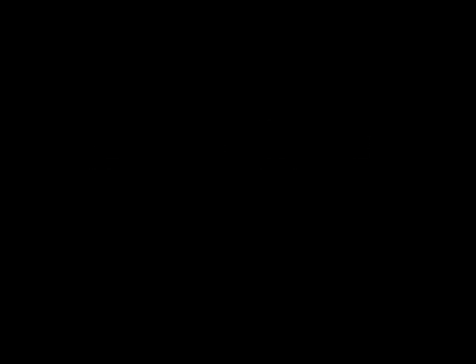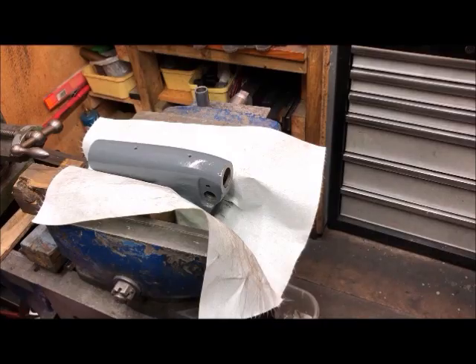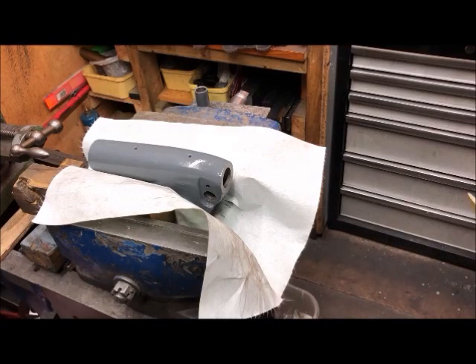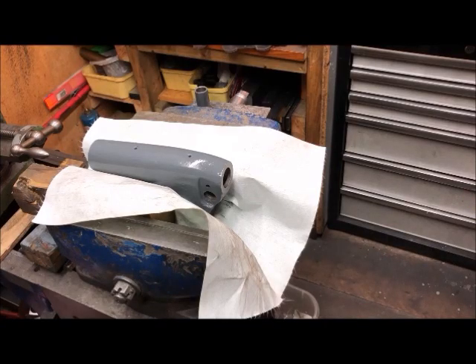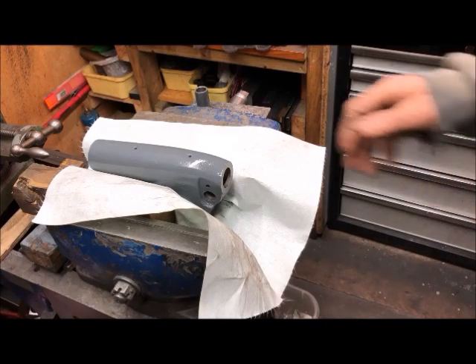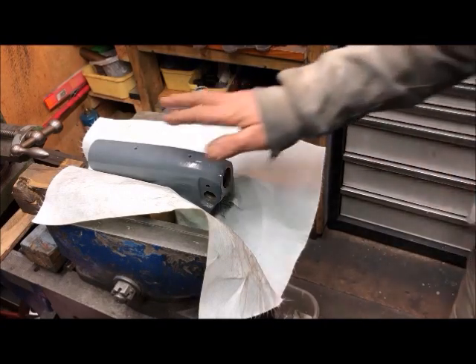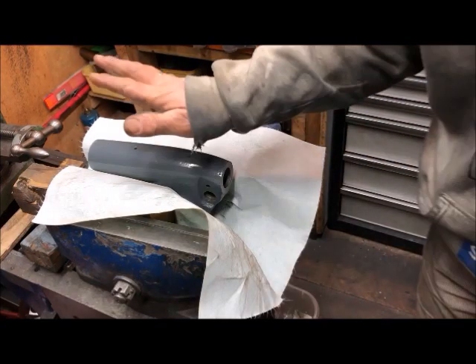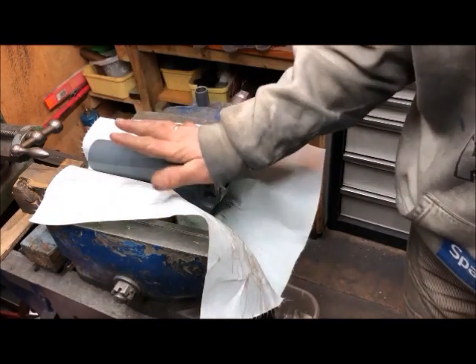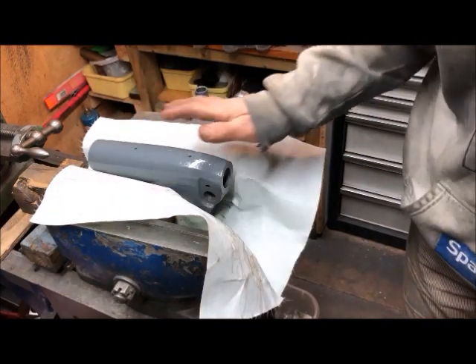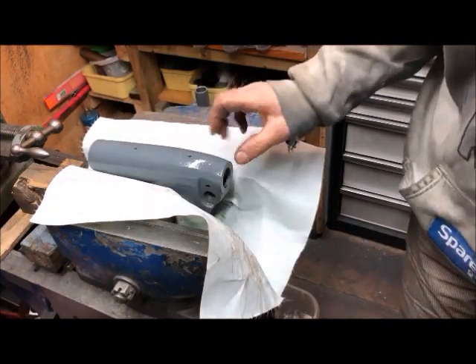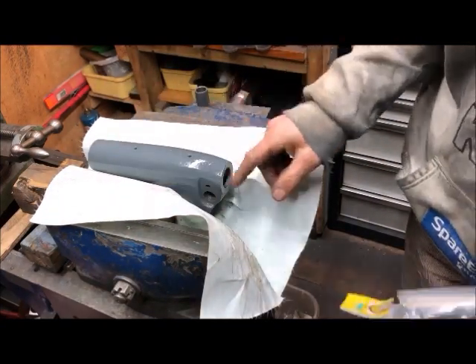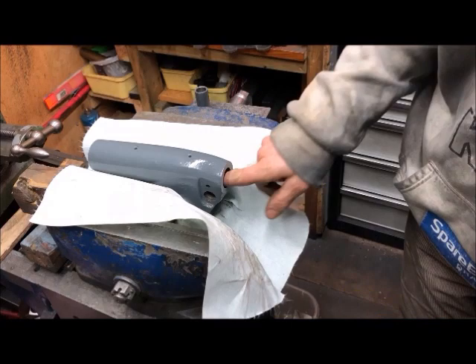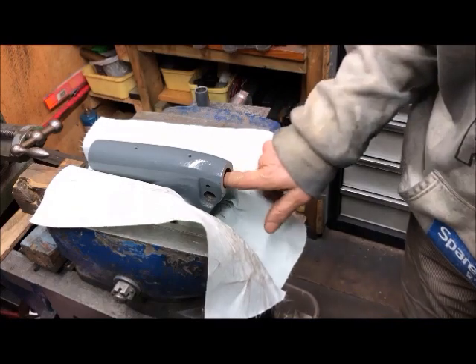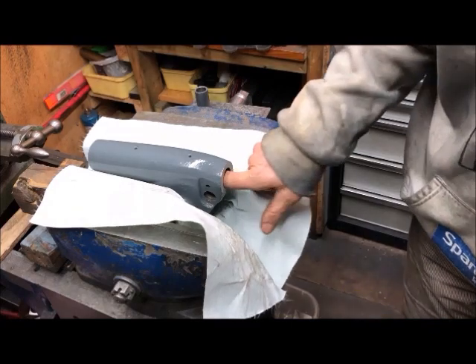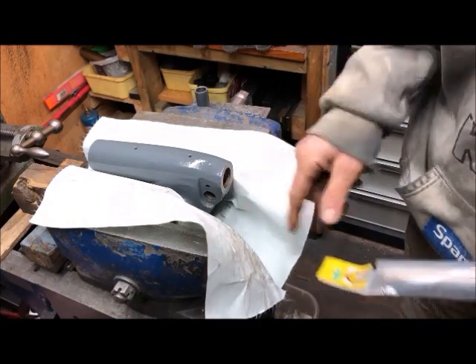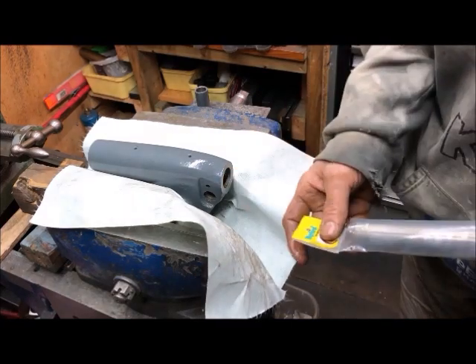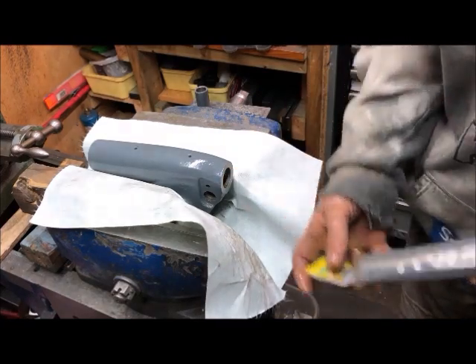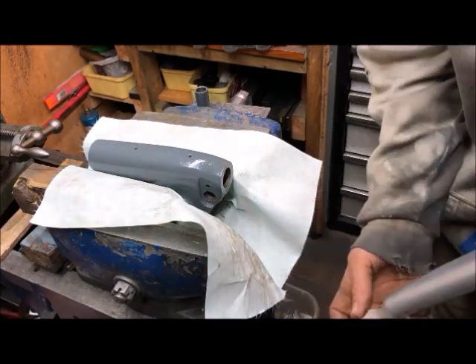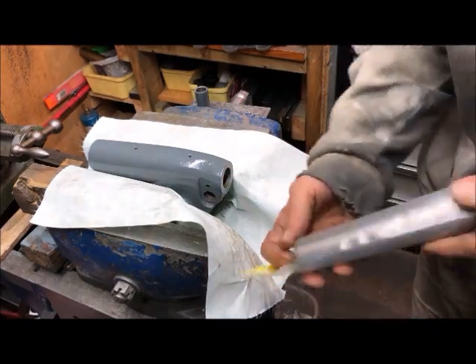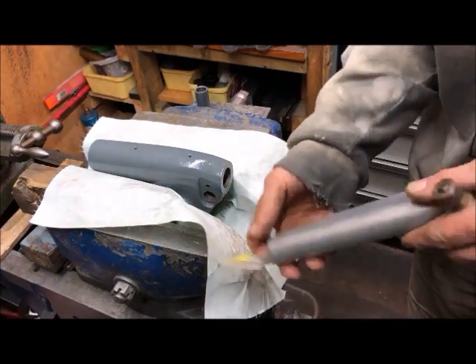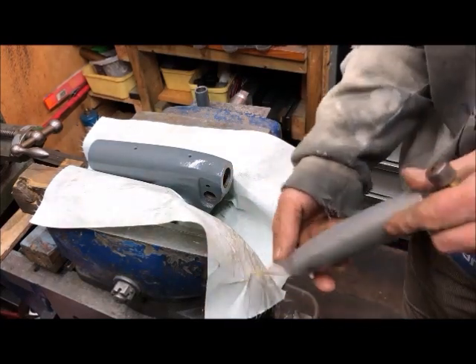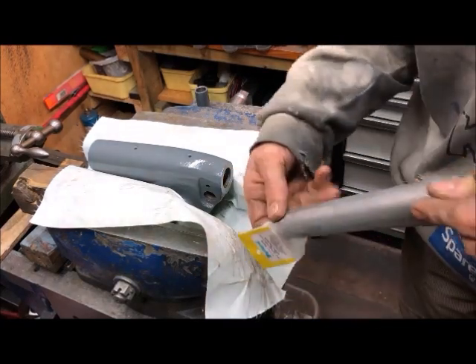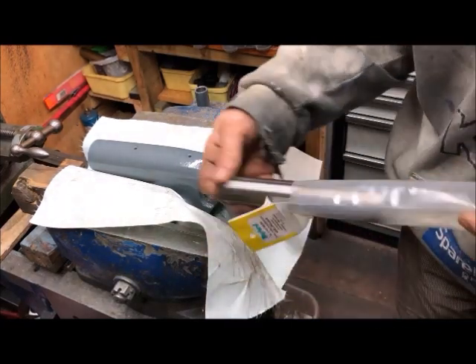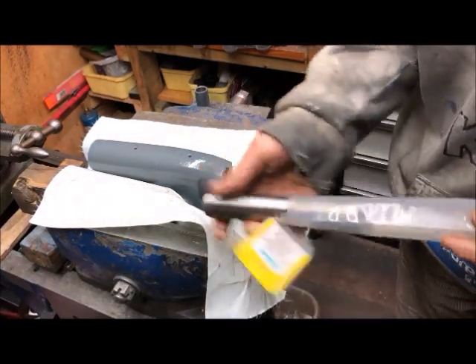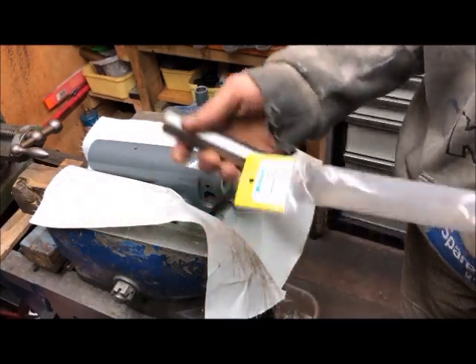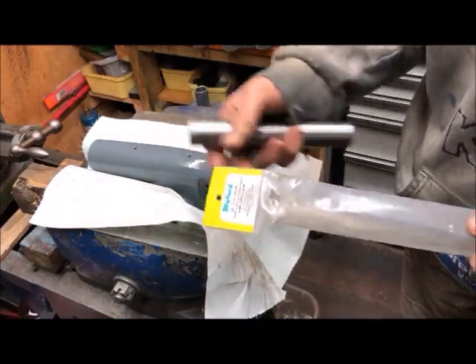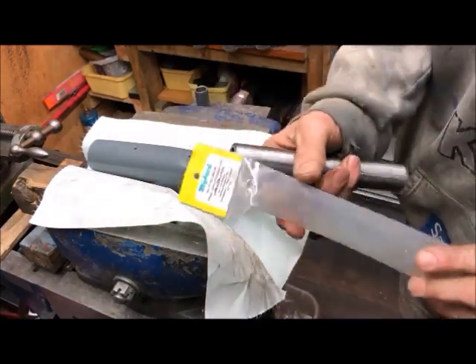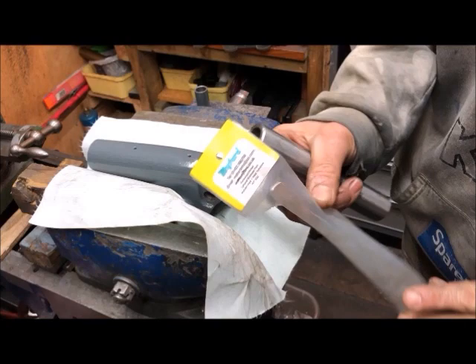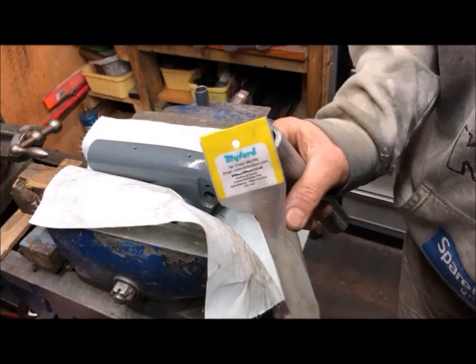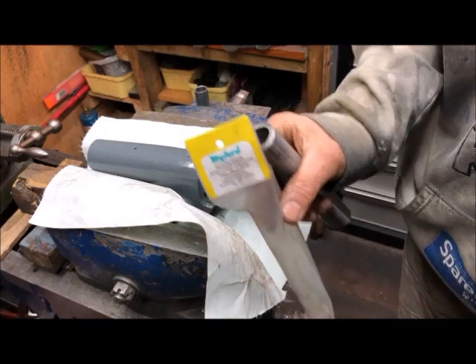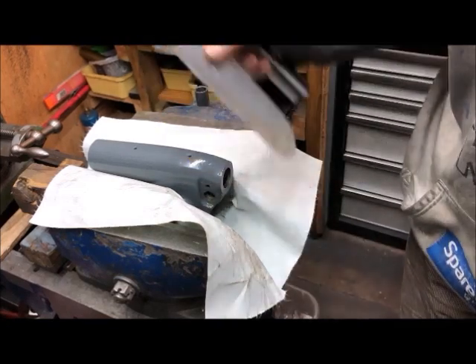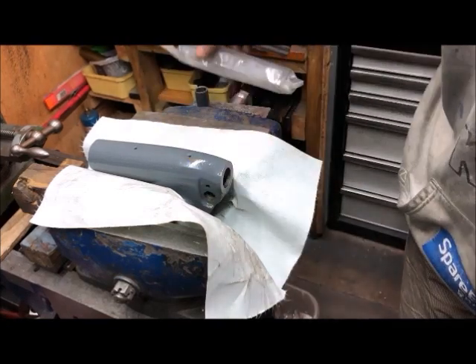The topic of today is tailstock refurbishment. It began with me purchasing this original MyFord item.